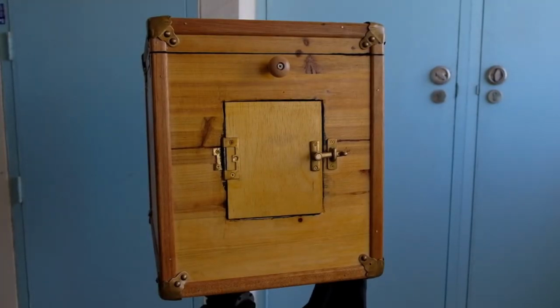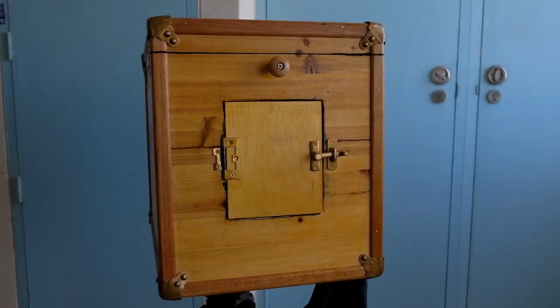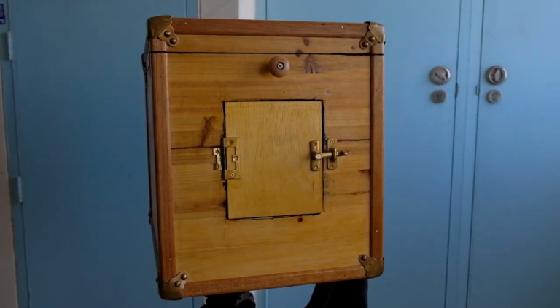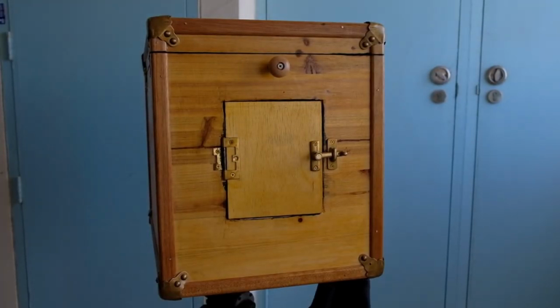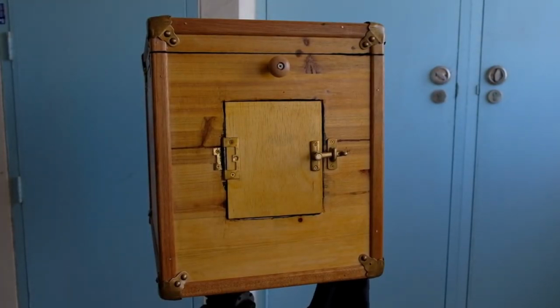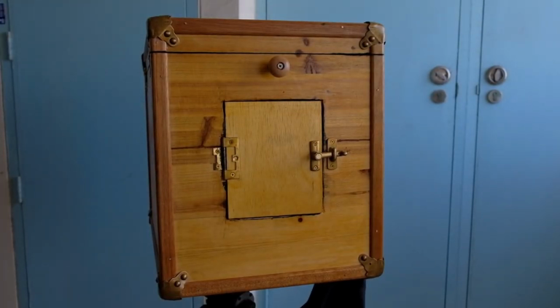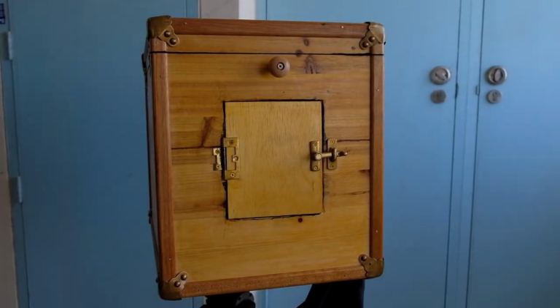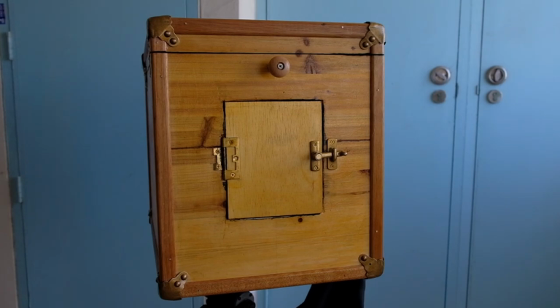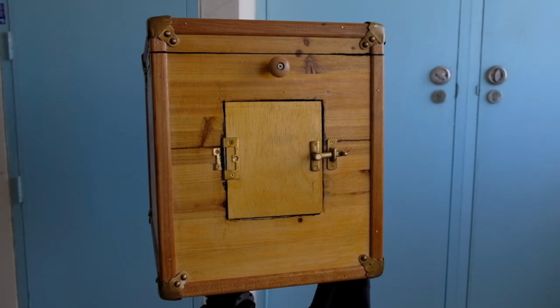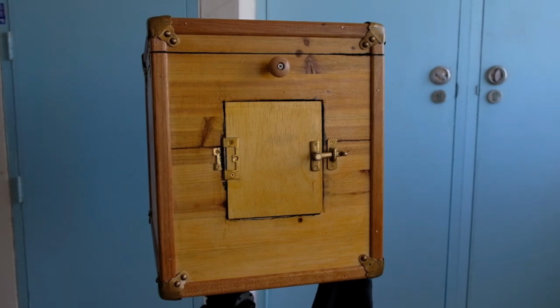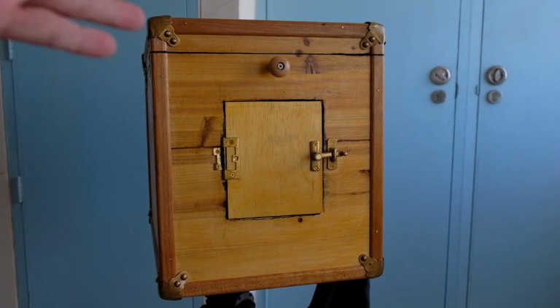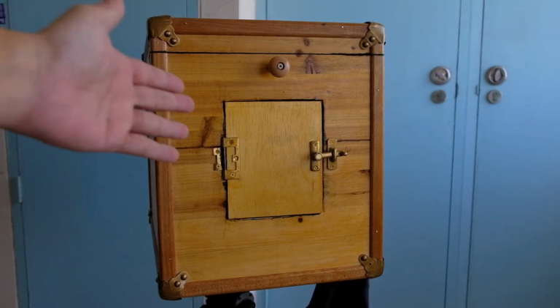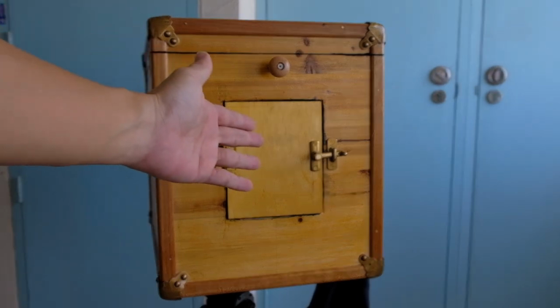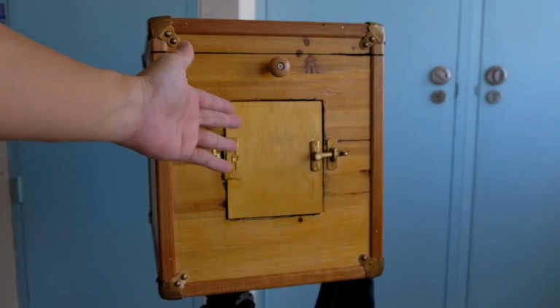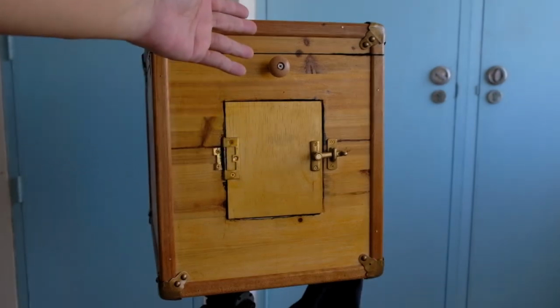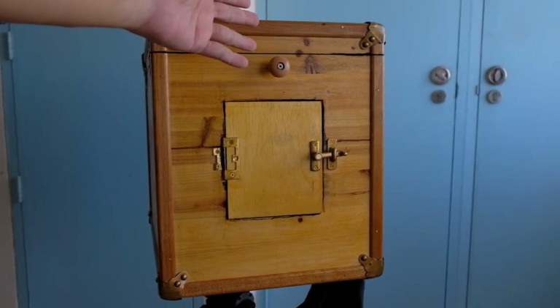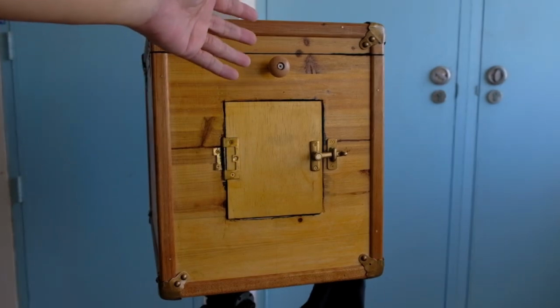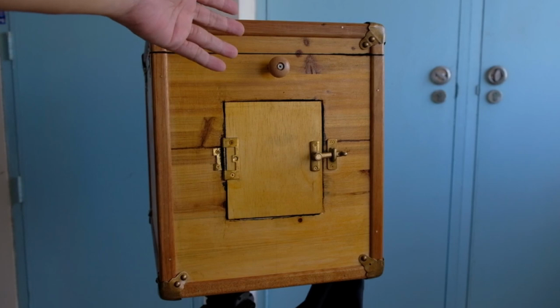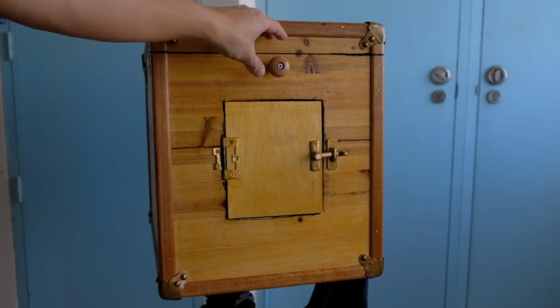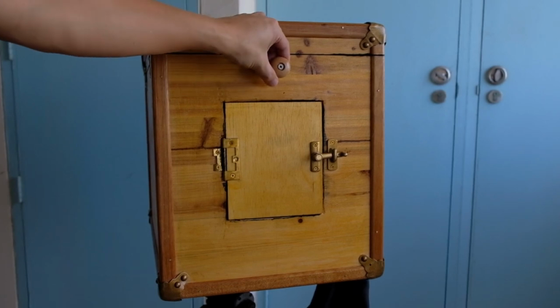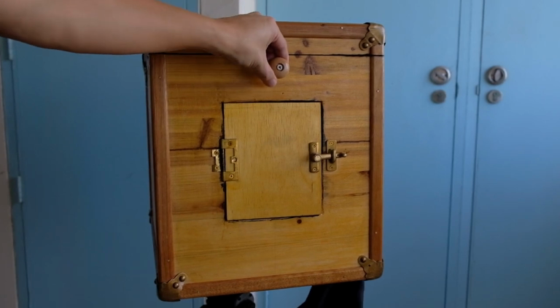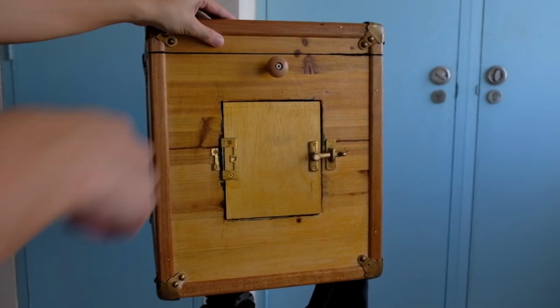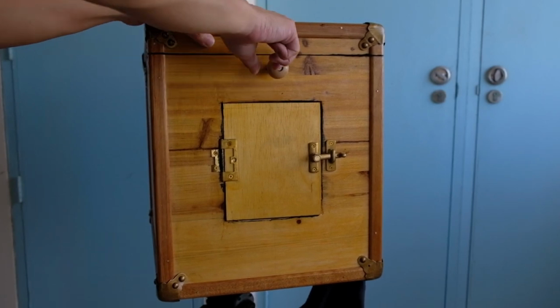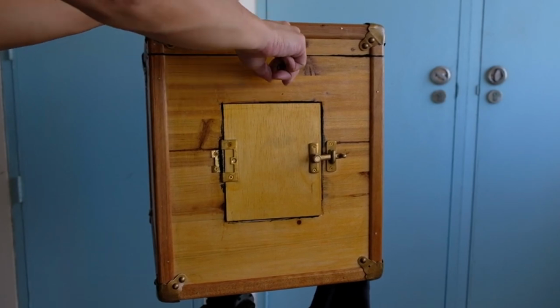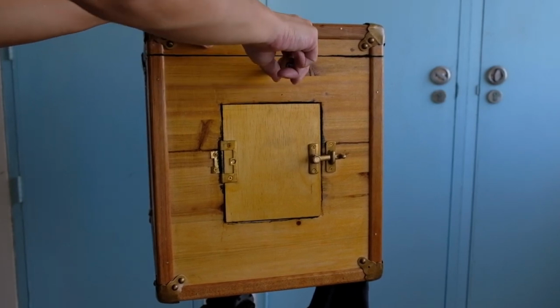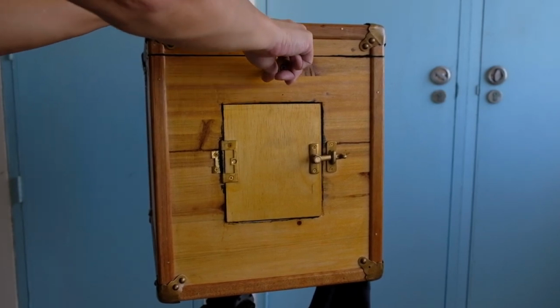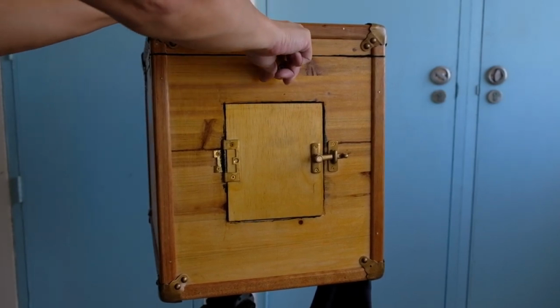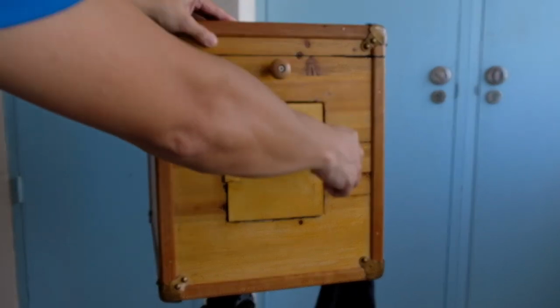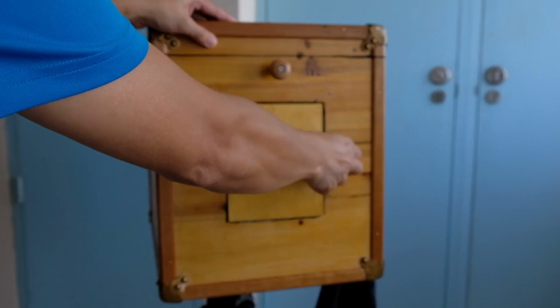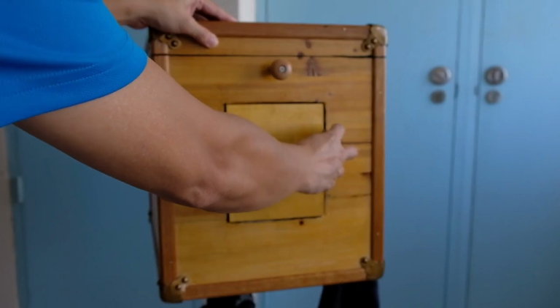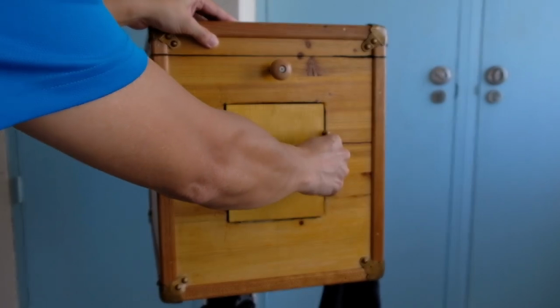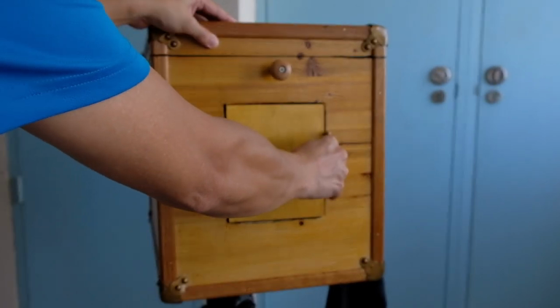At the back we have a door where we can open up and look in to see whether the image is focused on the ground glass. On top is the focusing rod where we can pull in and out so that we can do the focusing.